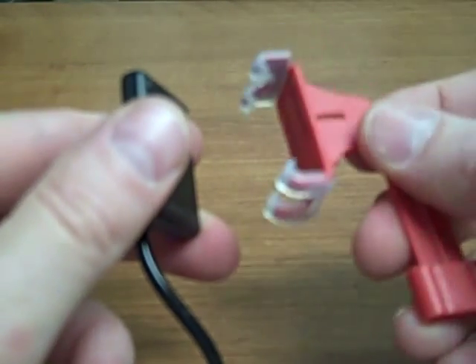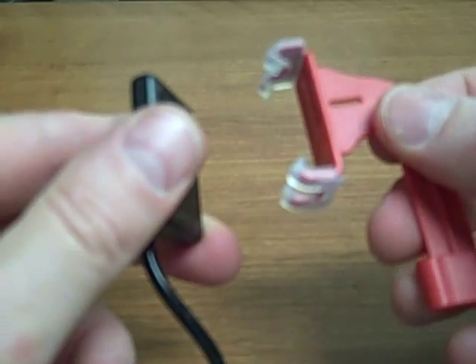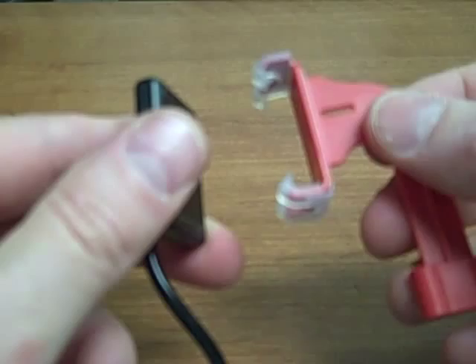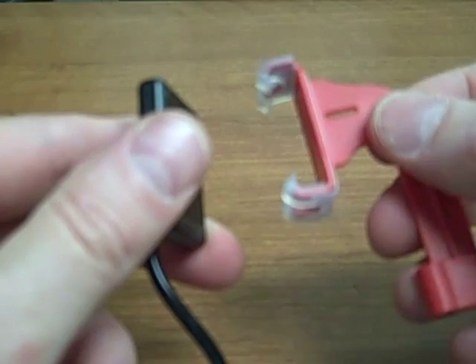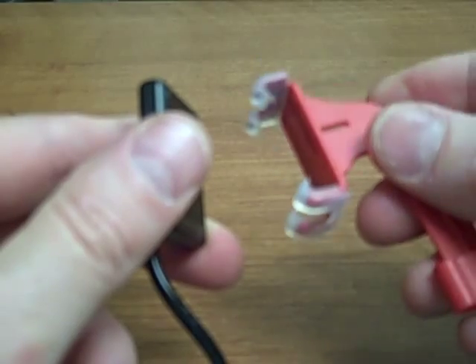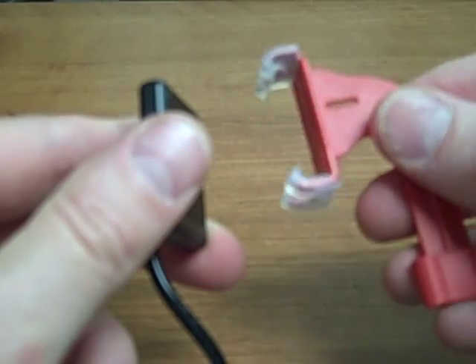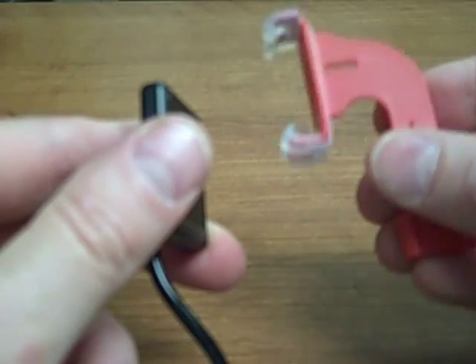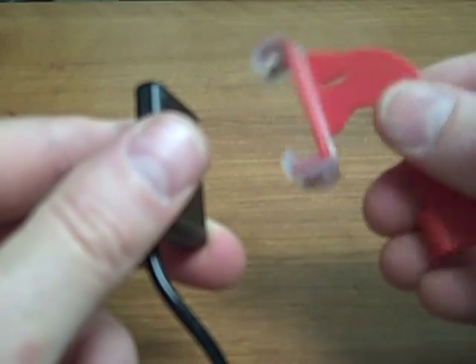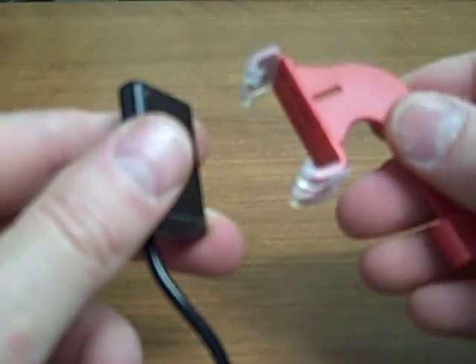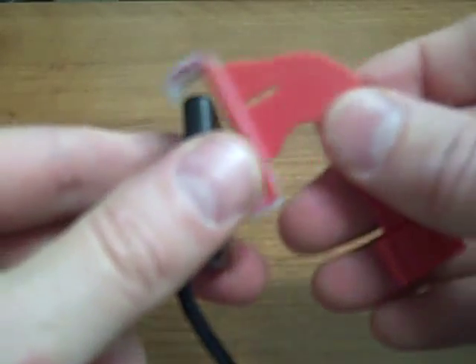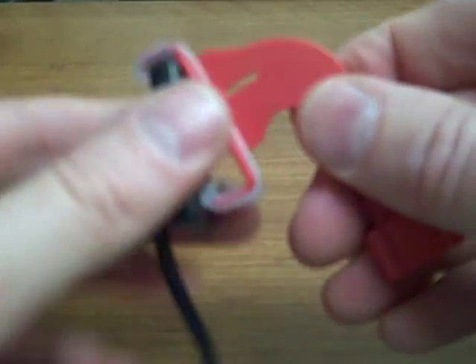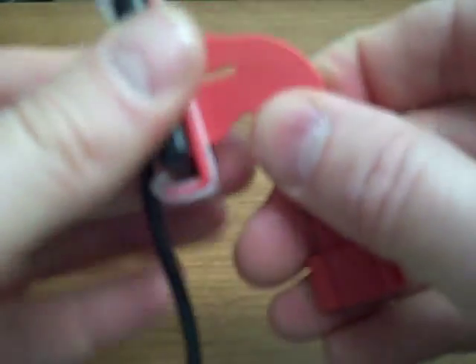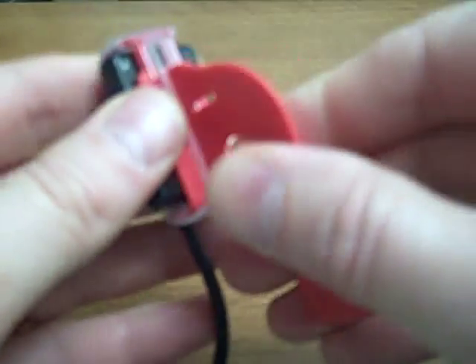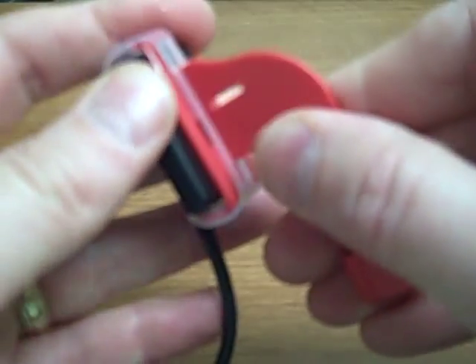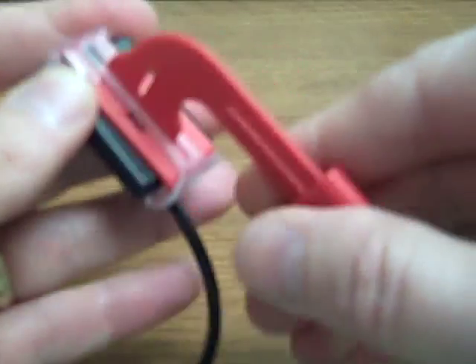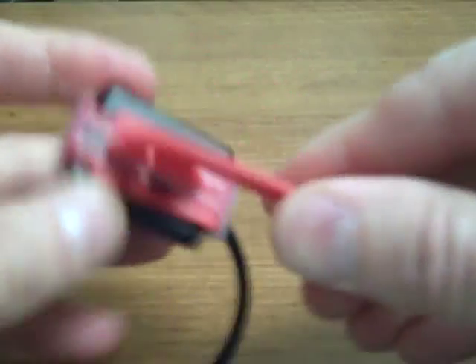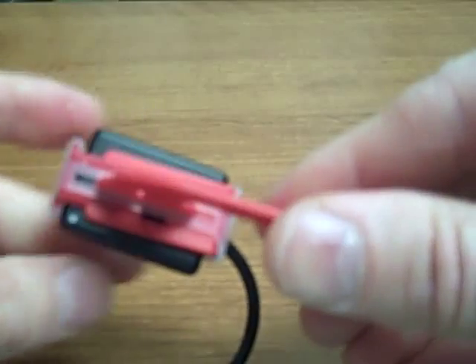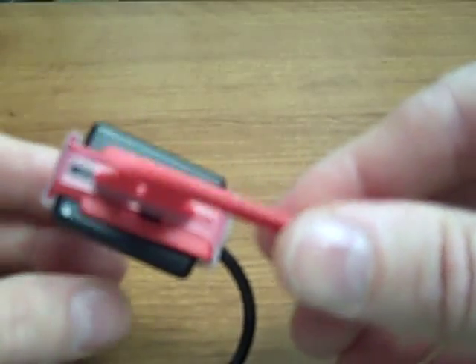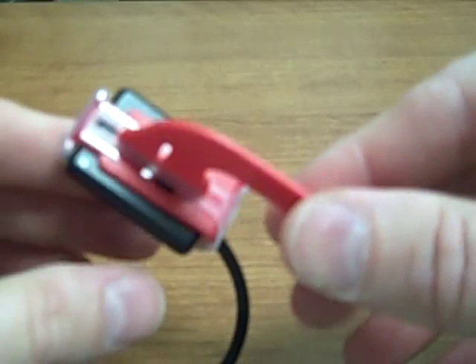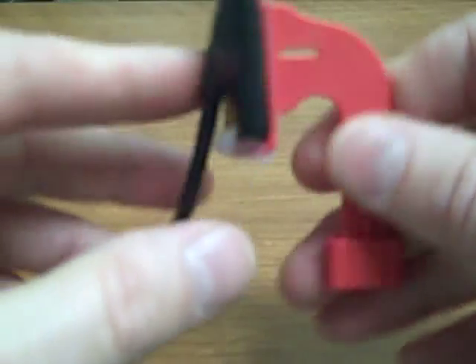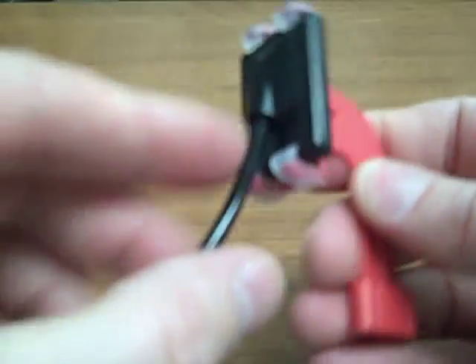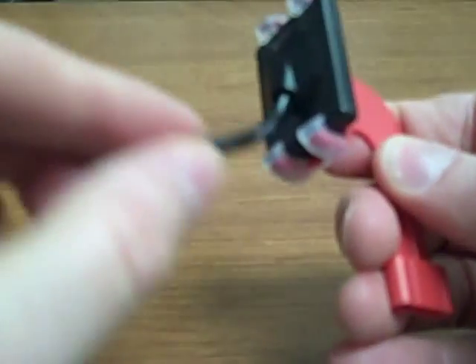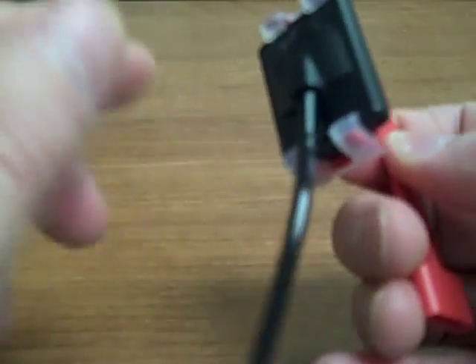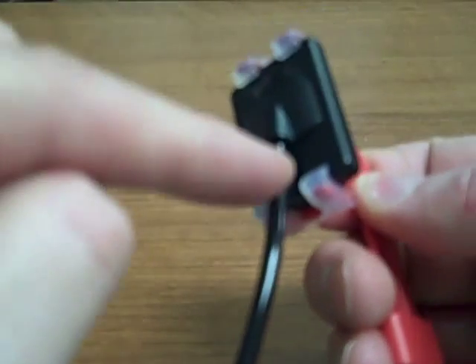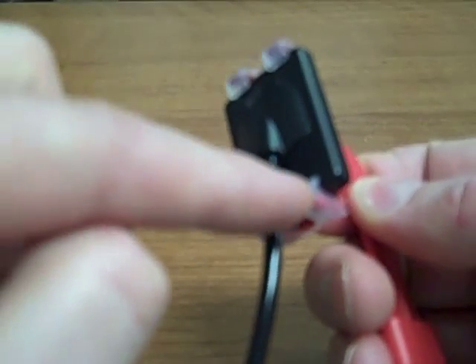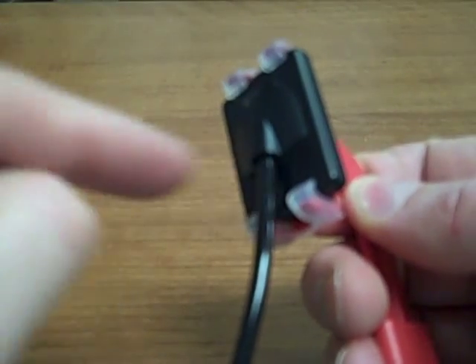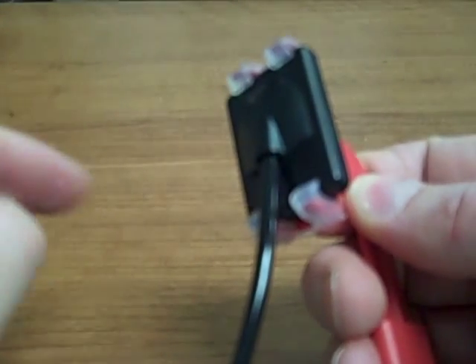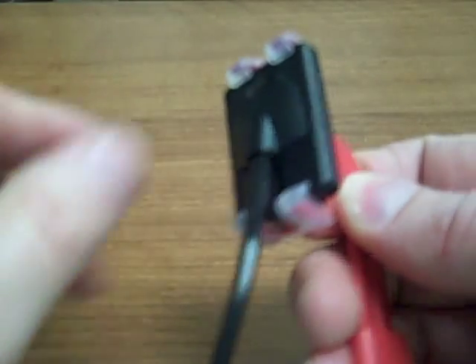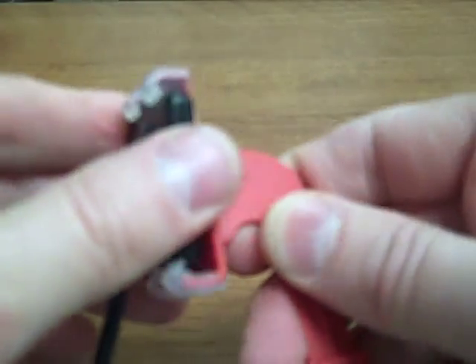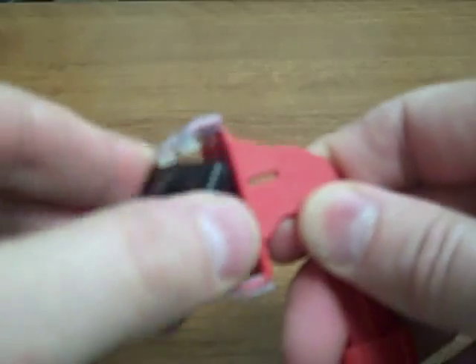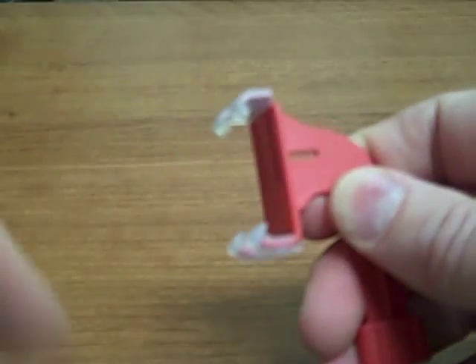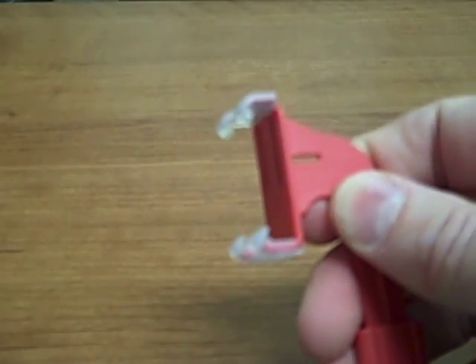The XCPD-SFIT Universal System has custom bite blocks for each indication. Here's a horizontal bite wing — you can see how that's loaded. There's no tension on the cord, and you have nice soft silicone that's not going to perforate your barrier.